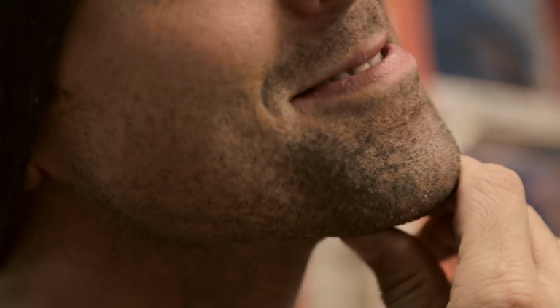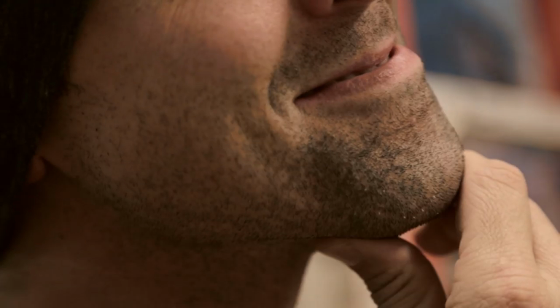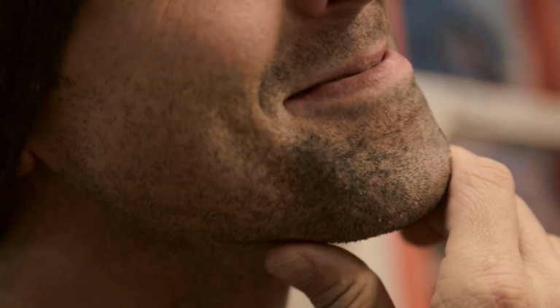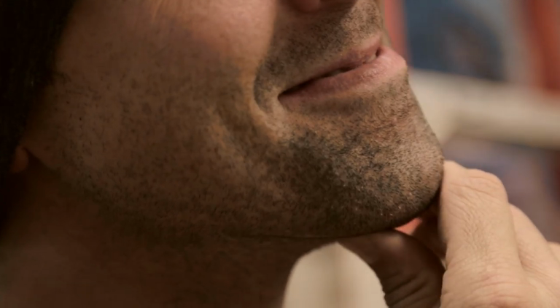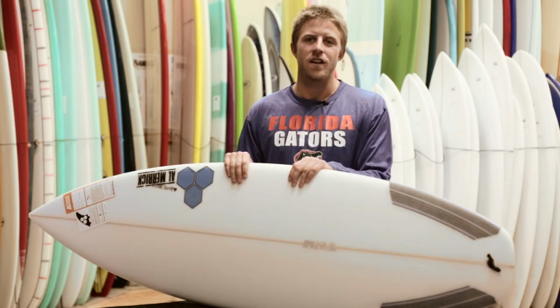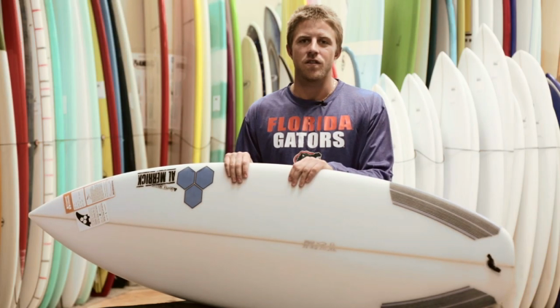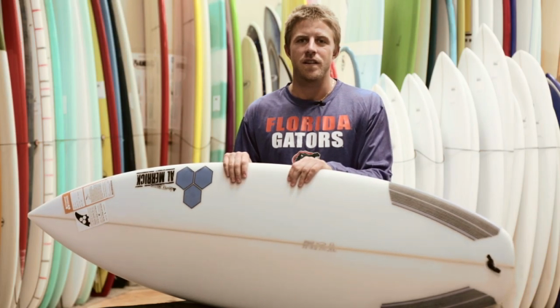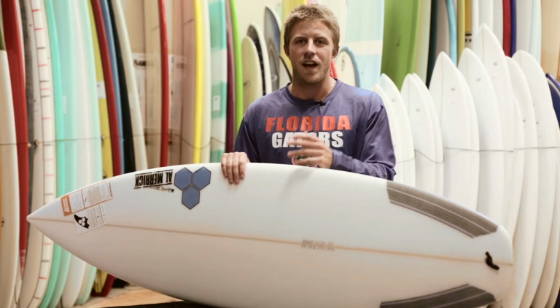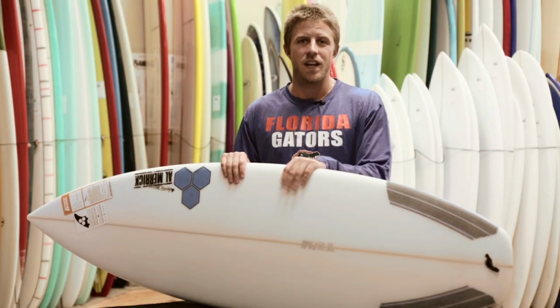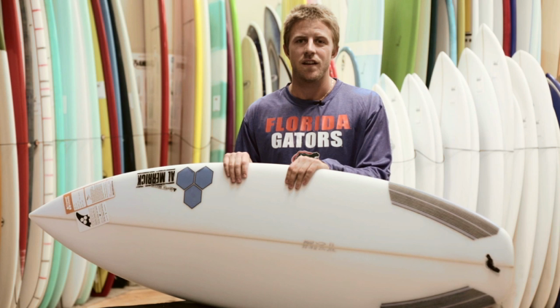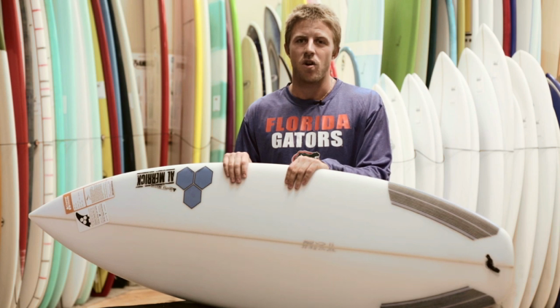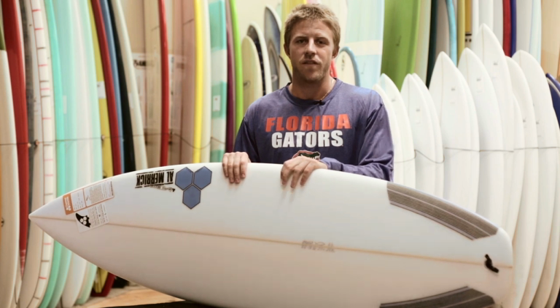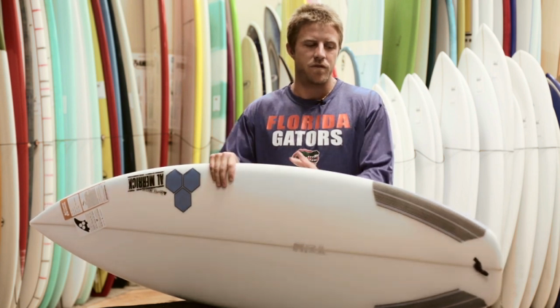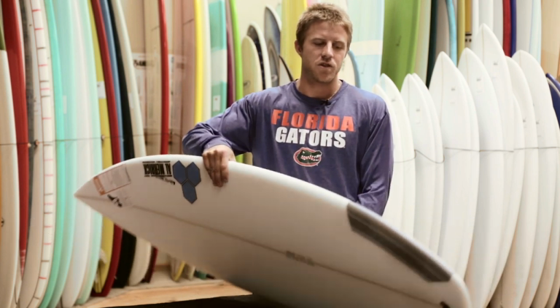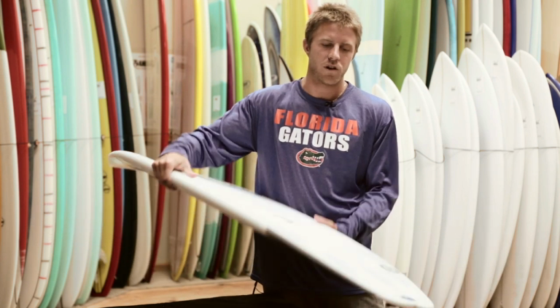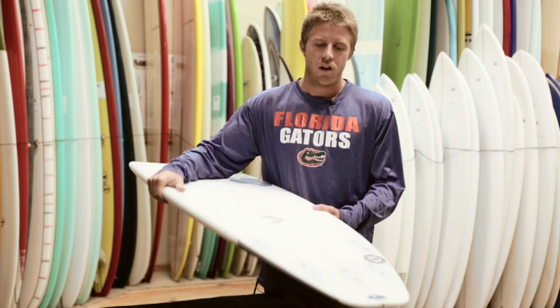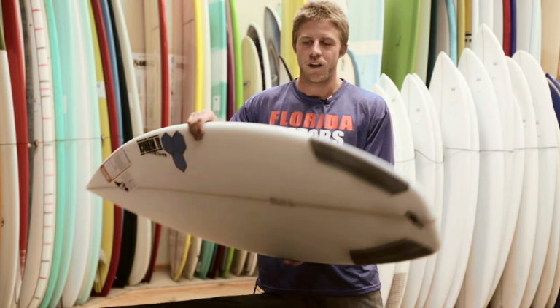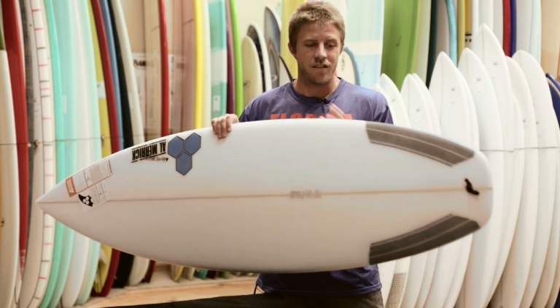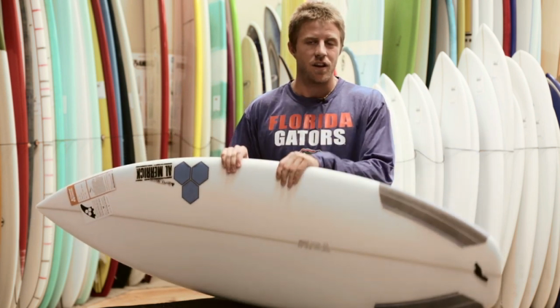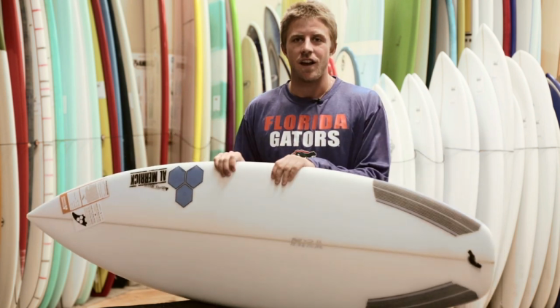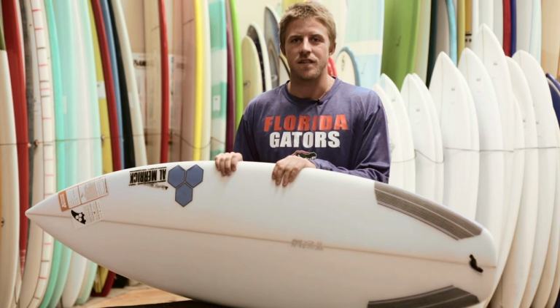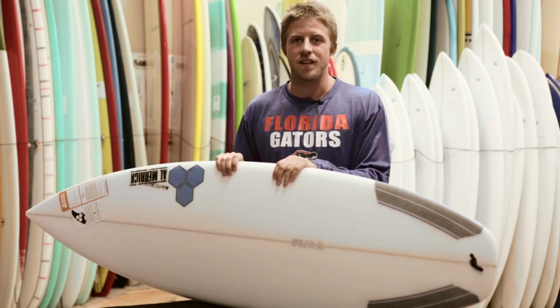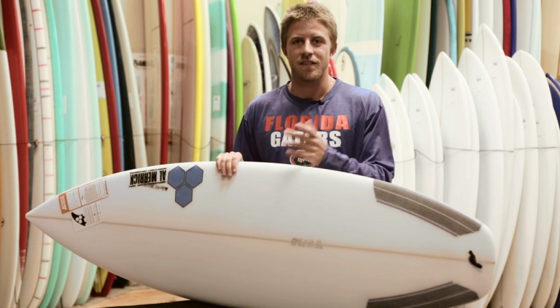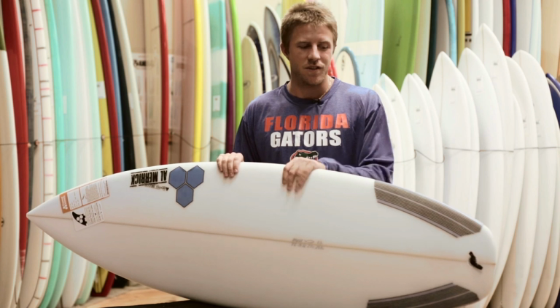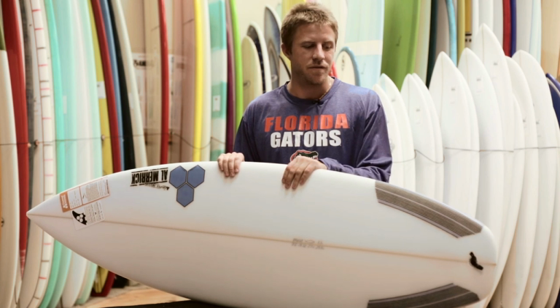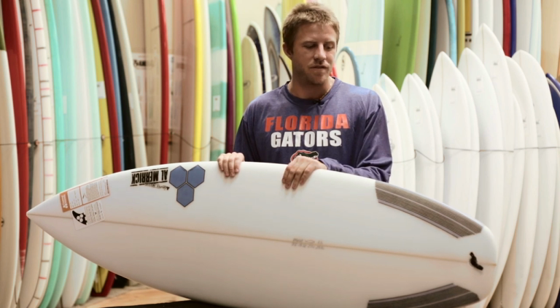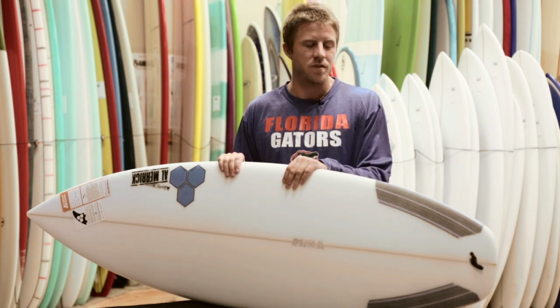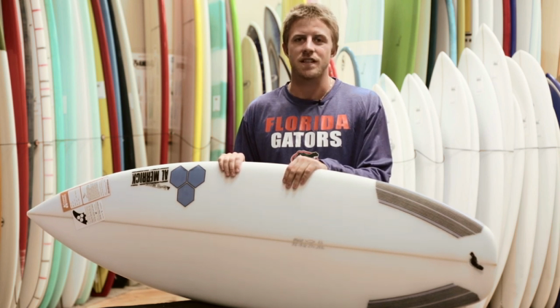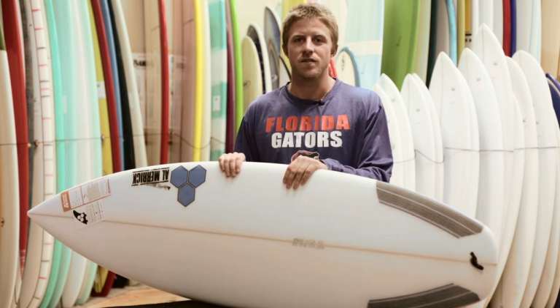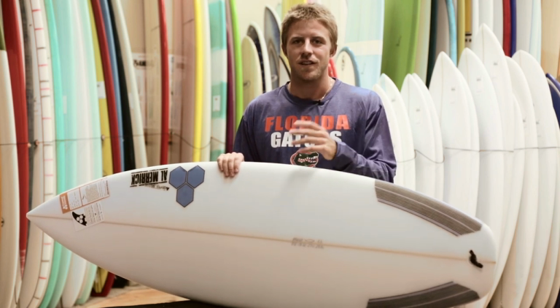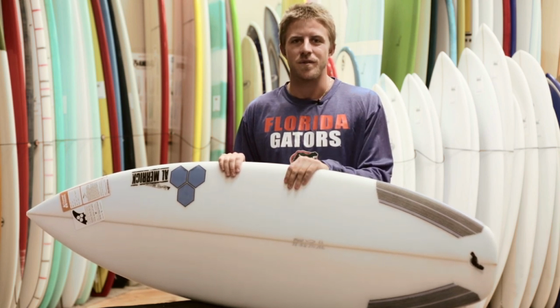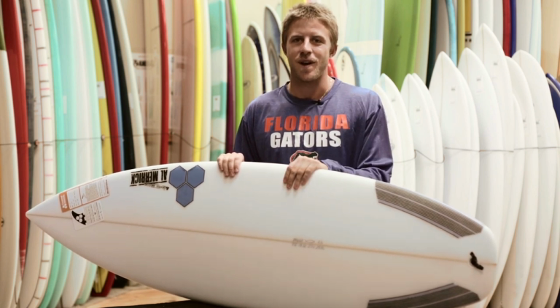The Fred Stubble is a great all-around, everyday, small wave, high-performance shortboard. We have a ton in stock, every size from 5'4 up to about 6'2. Come and check them out.